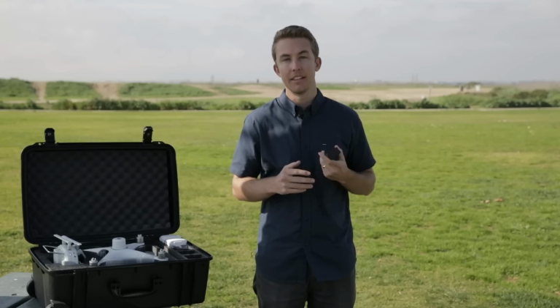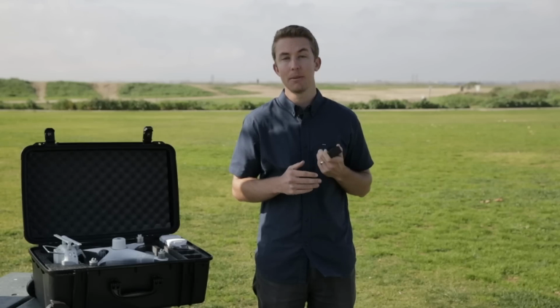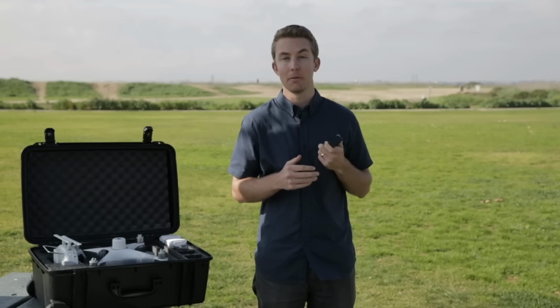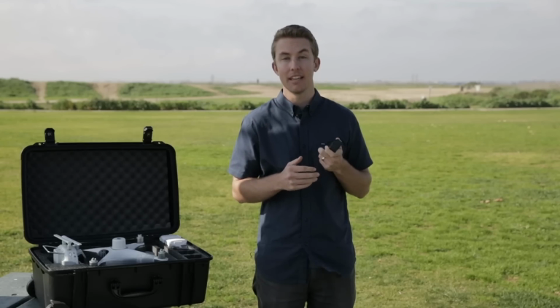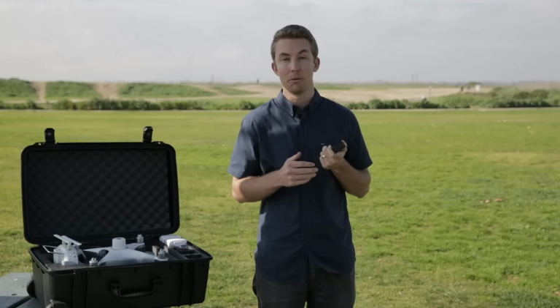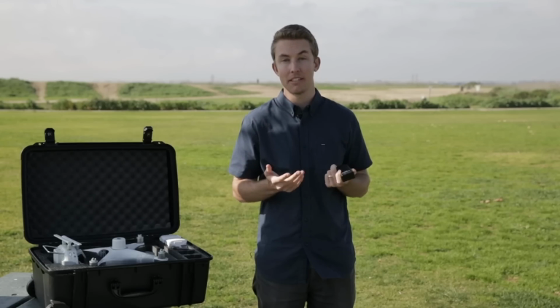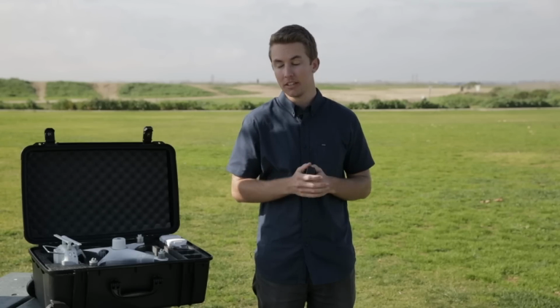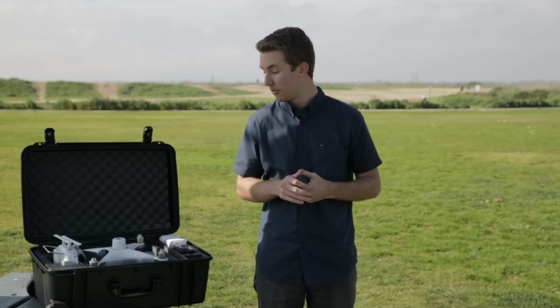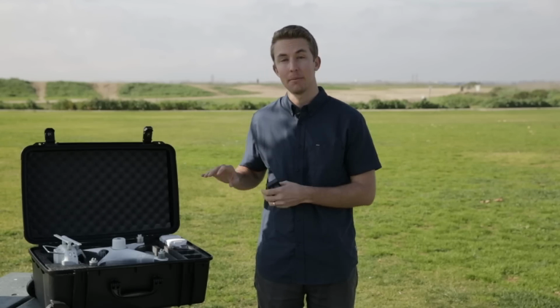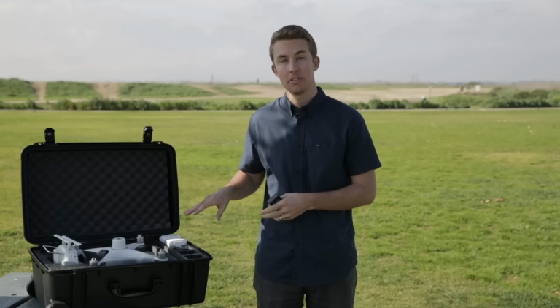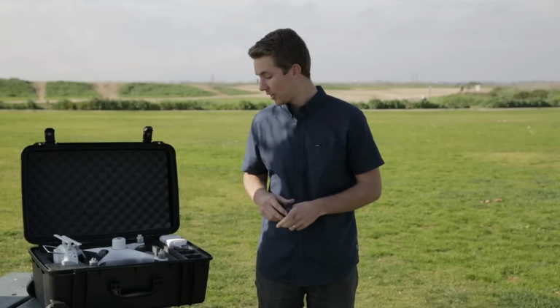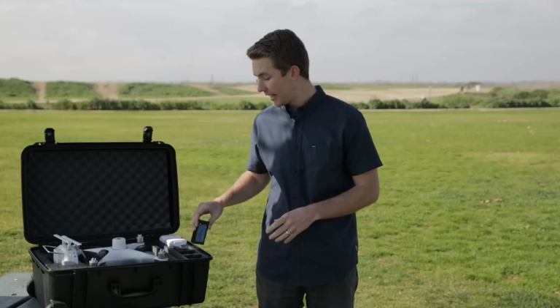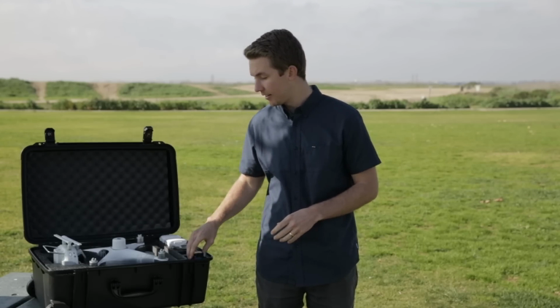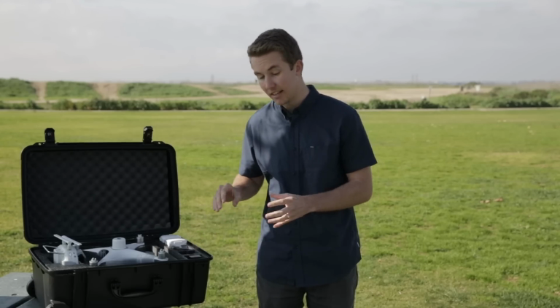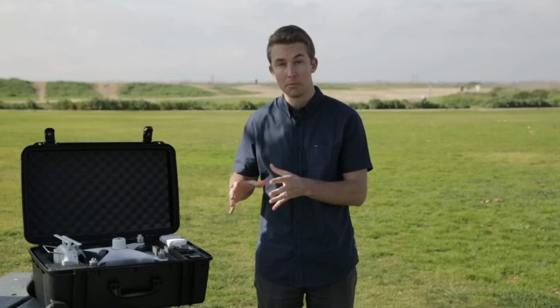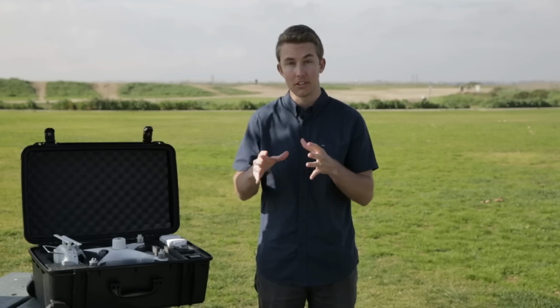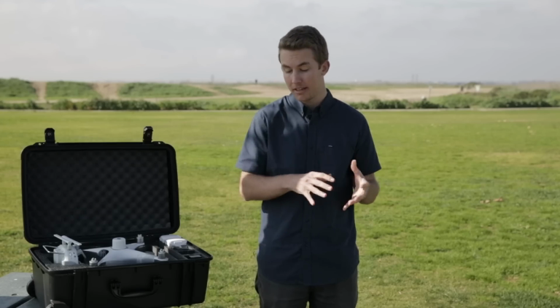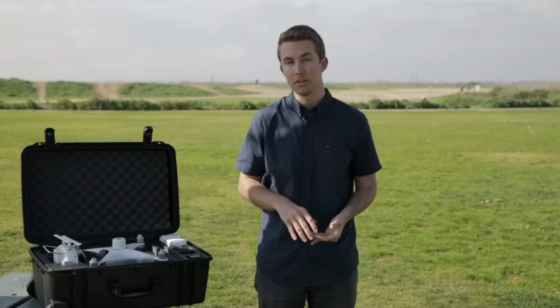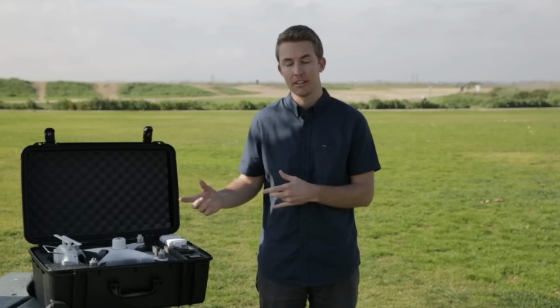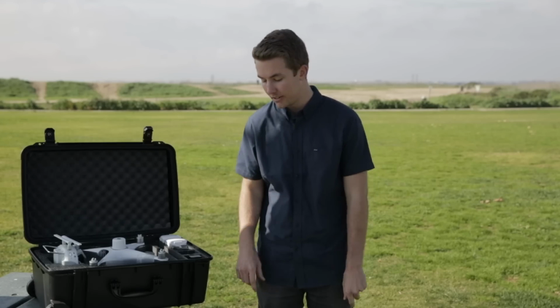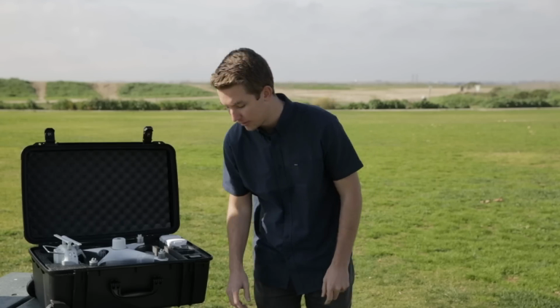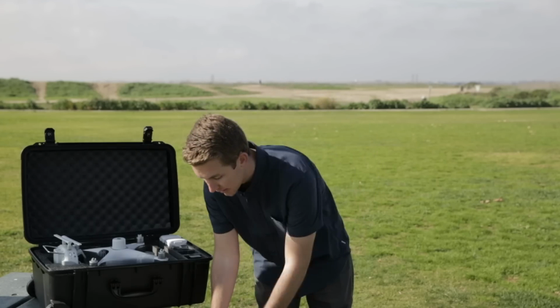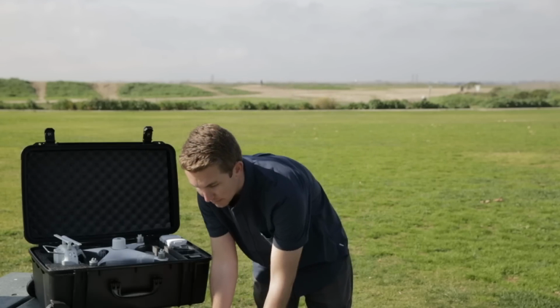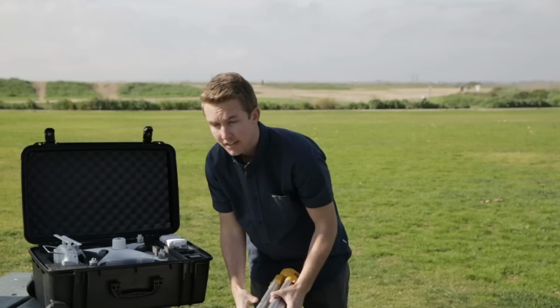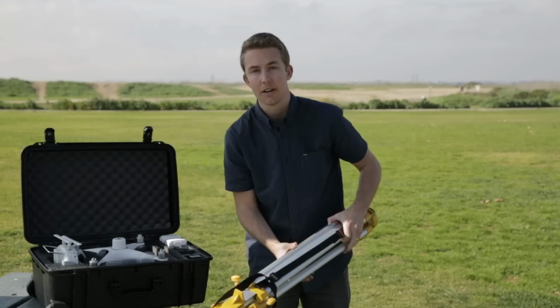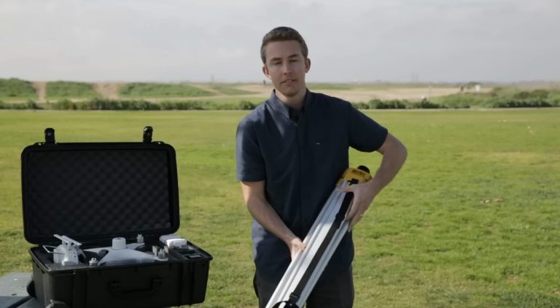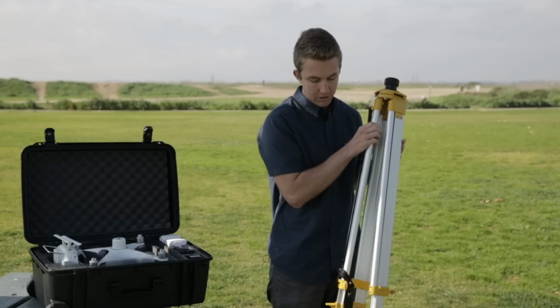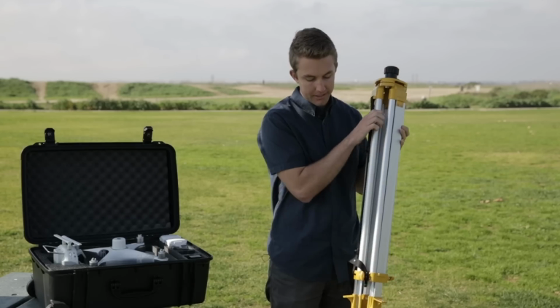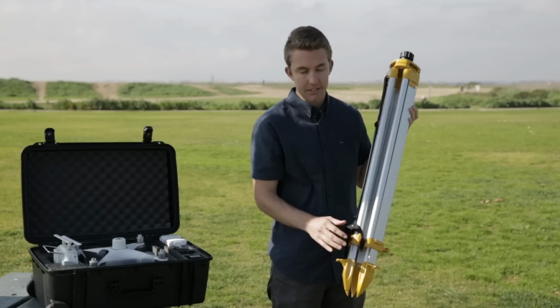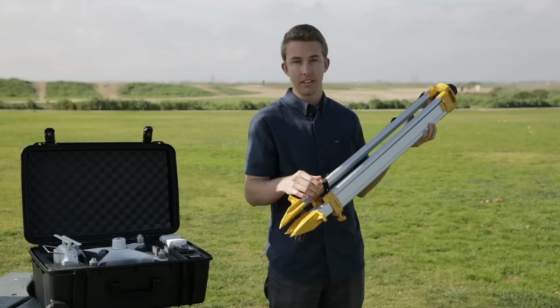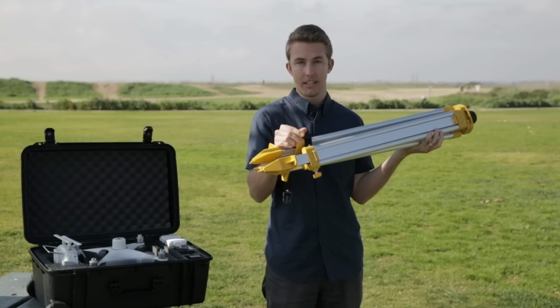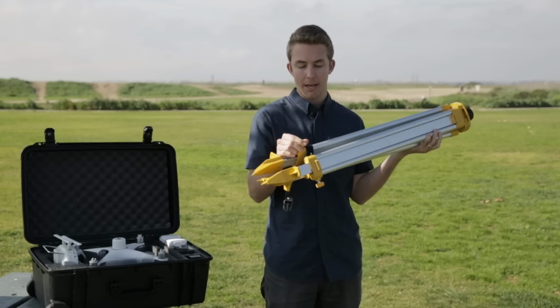This is going to be the battery that we're plugging into the mobile base station. So before we set up the drone, let's go ahead and set the mobile base station up, and then we'll get everything connected to the drone. So first we have the tripod here, which you can extend the legs using the yellow tabs.